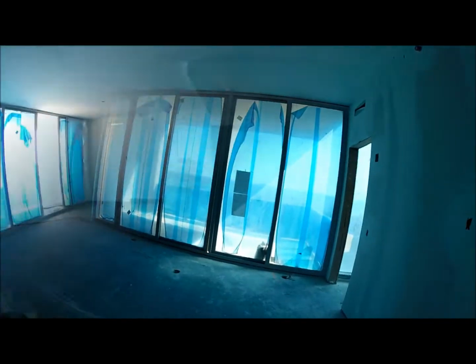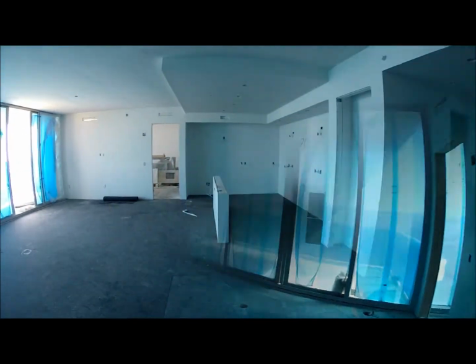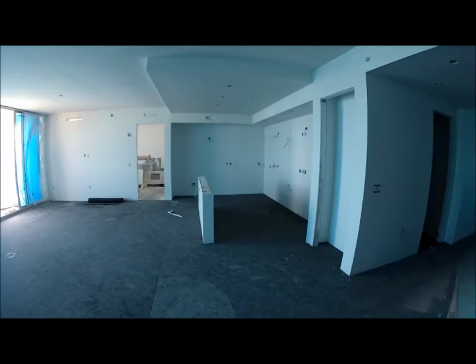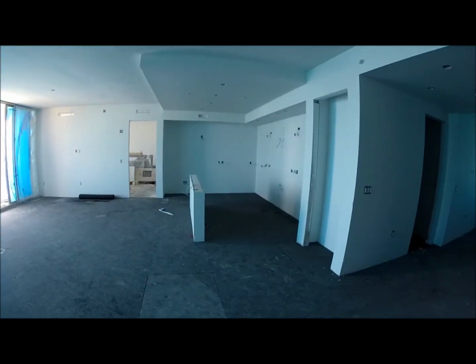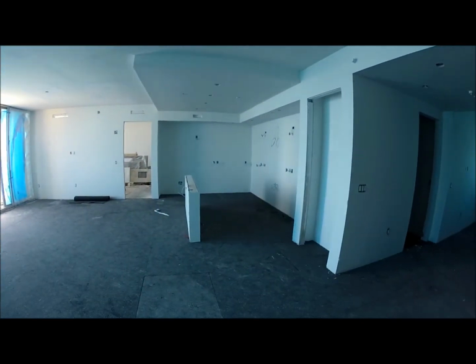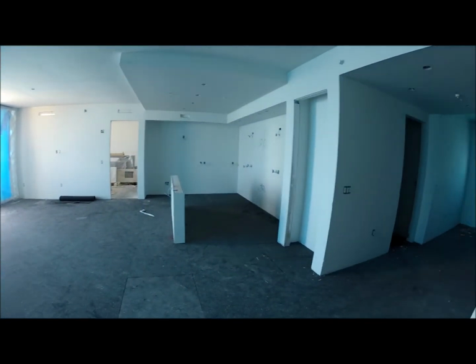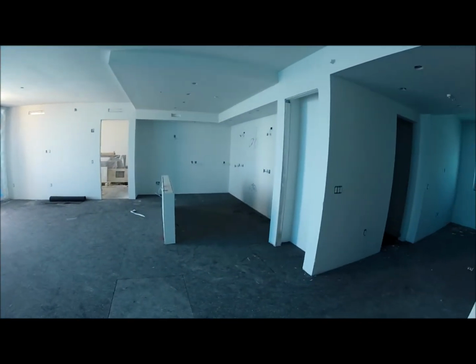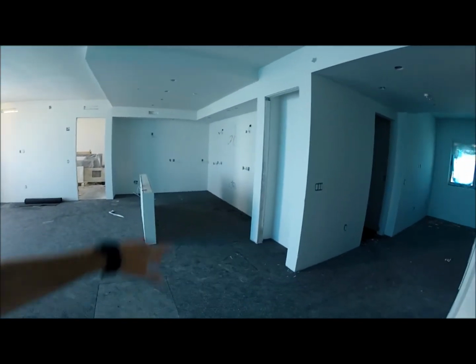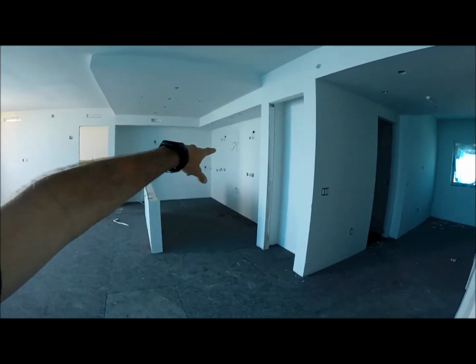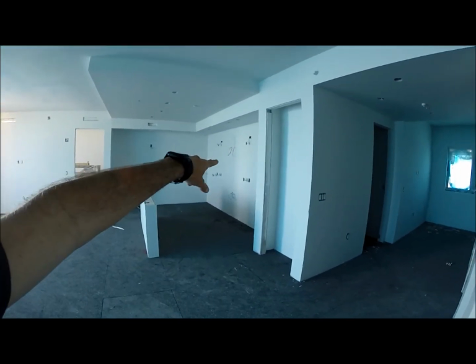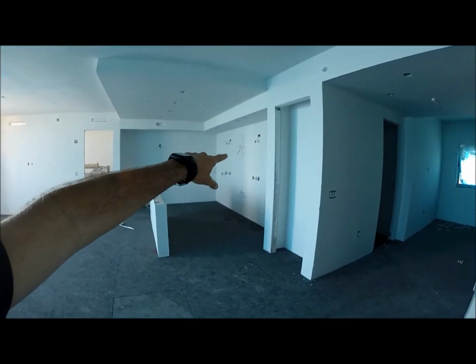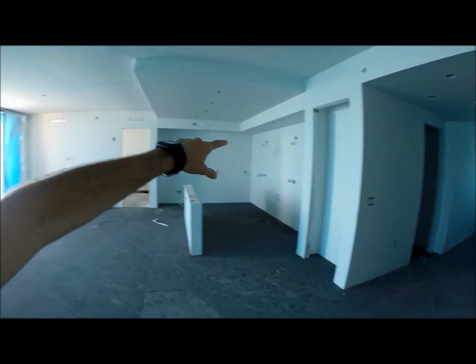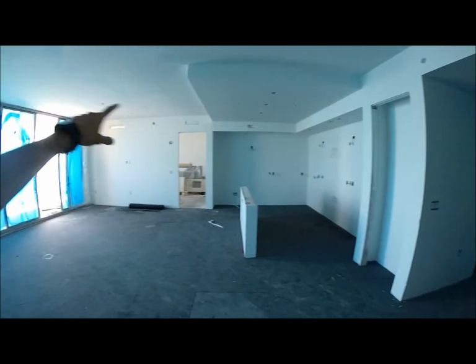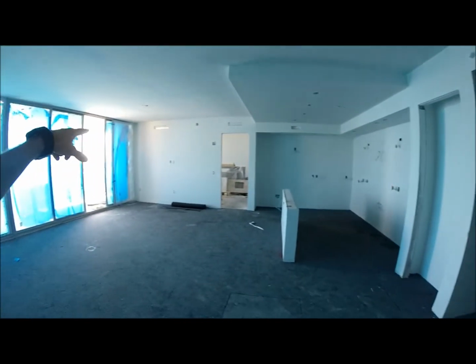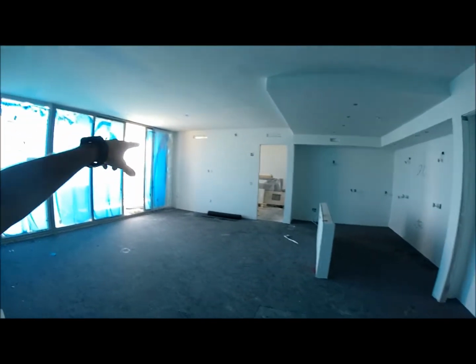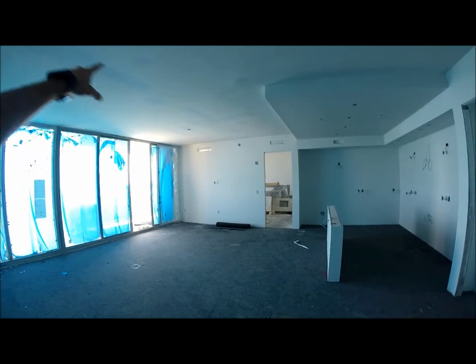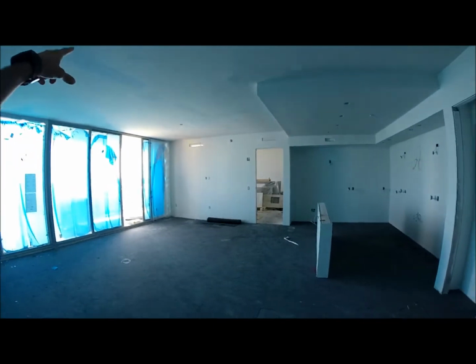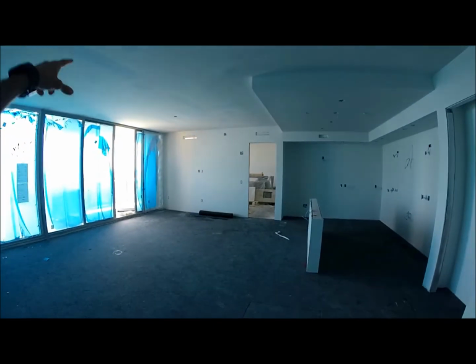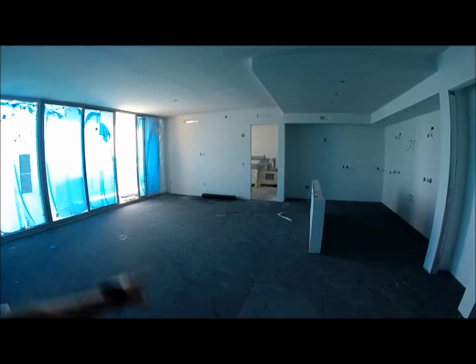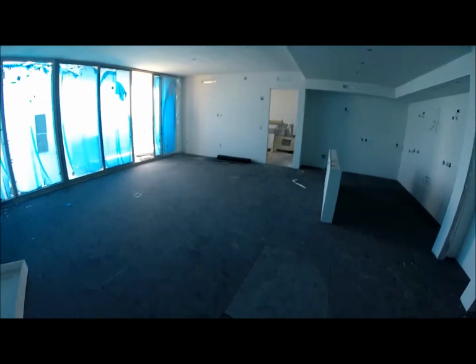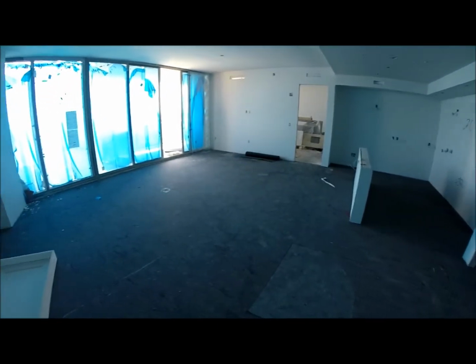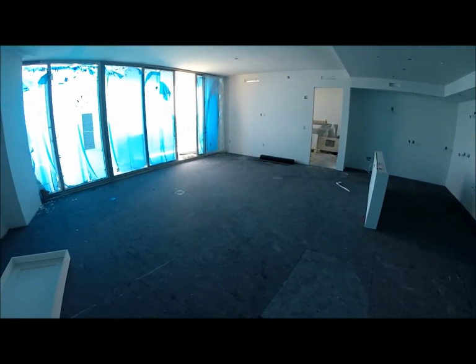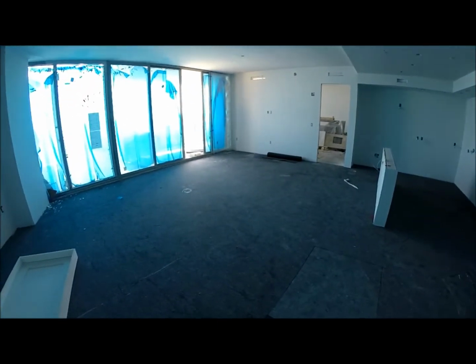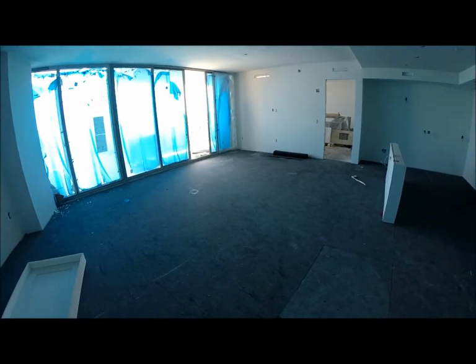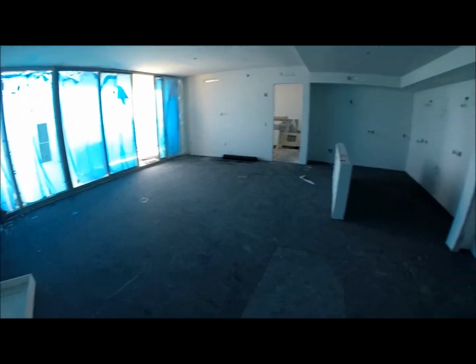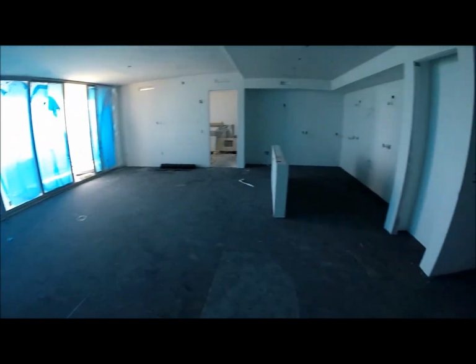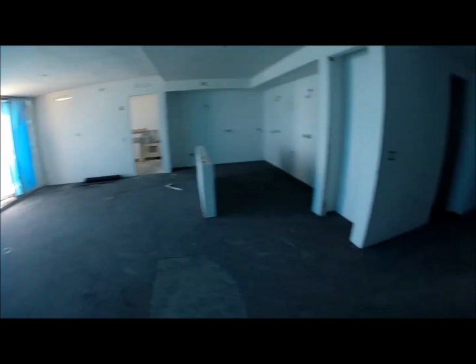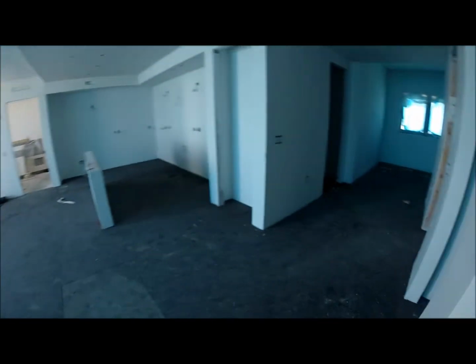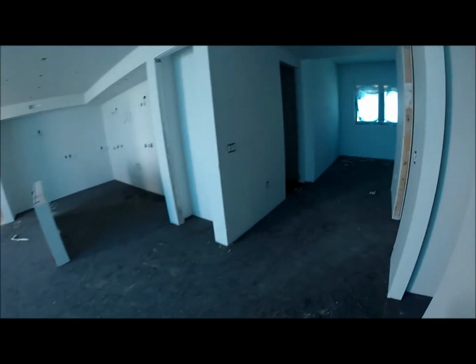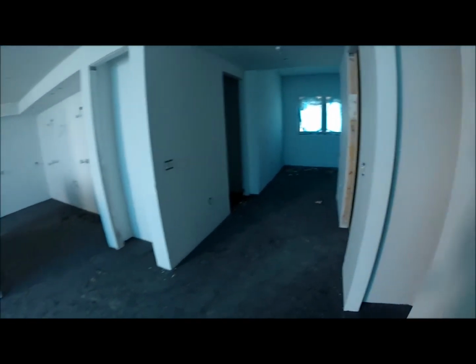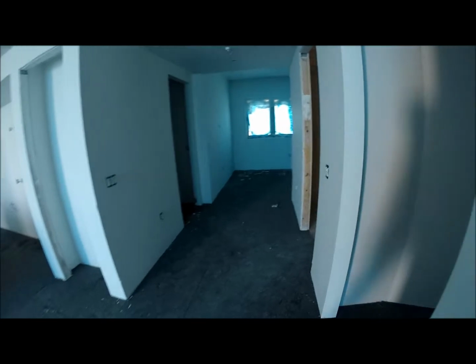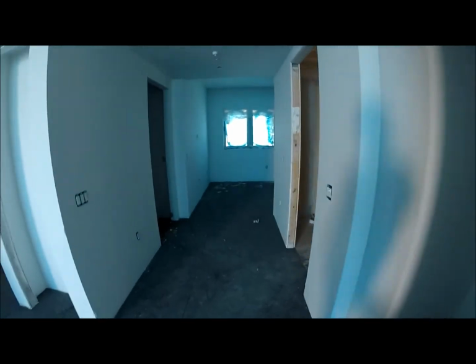Okay, this is unit 1602. You can see the electrical has already been trimmed out, the walls have been painted. We're still punching the ceilings. We've got the sound underlayment for the tile floor, preparing for installation.